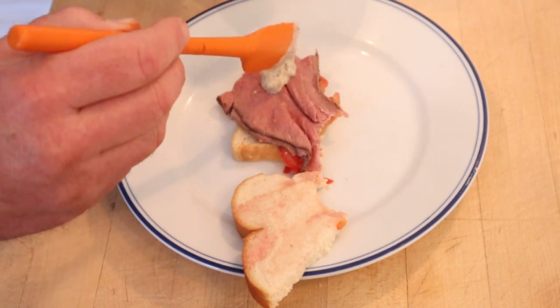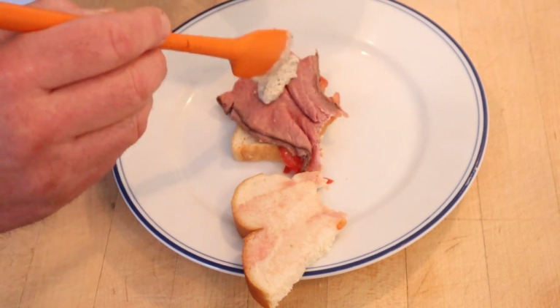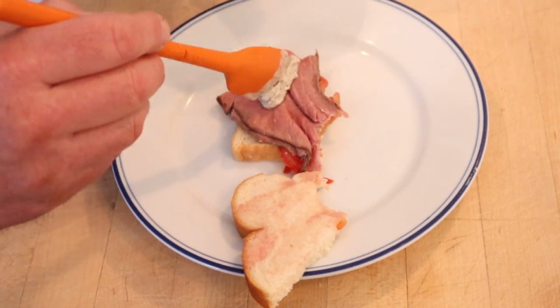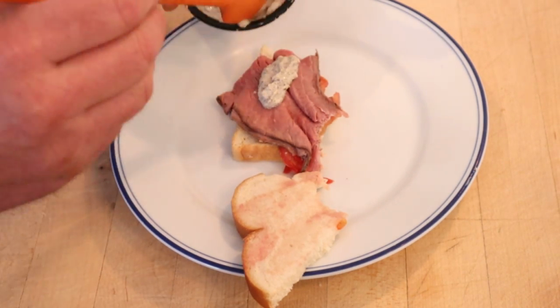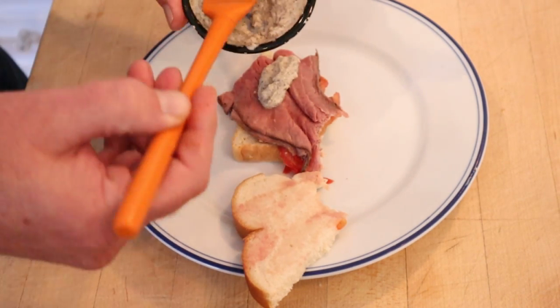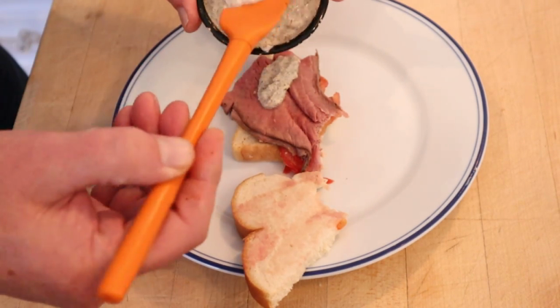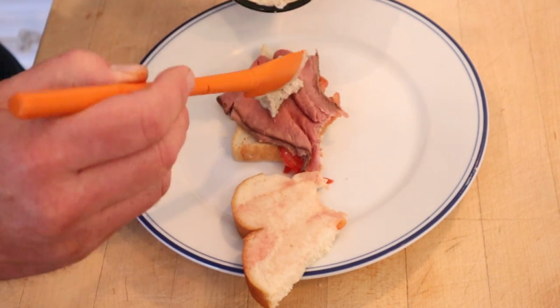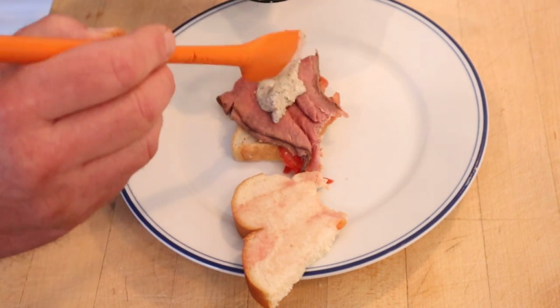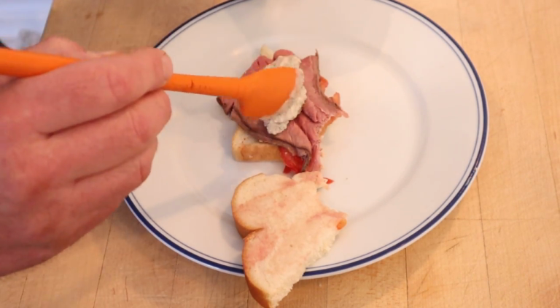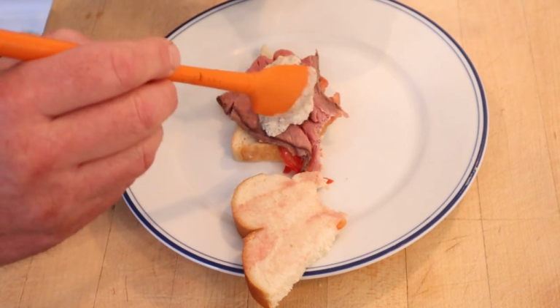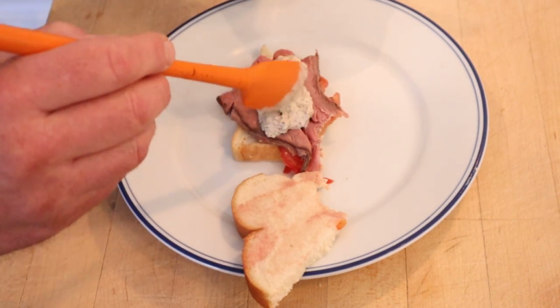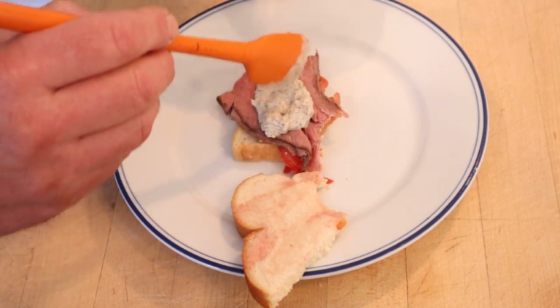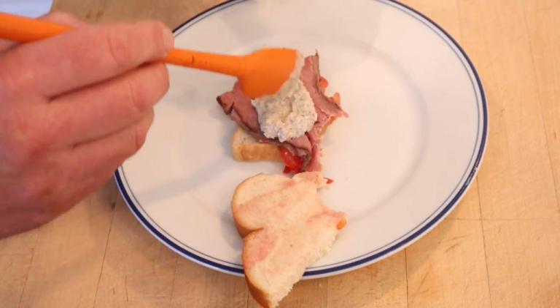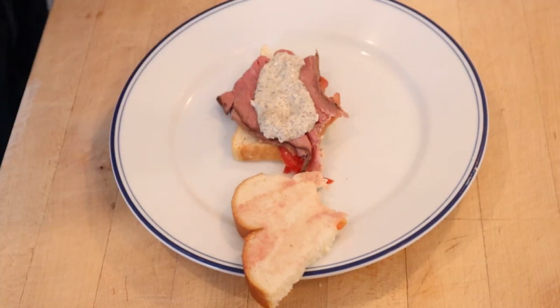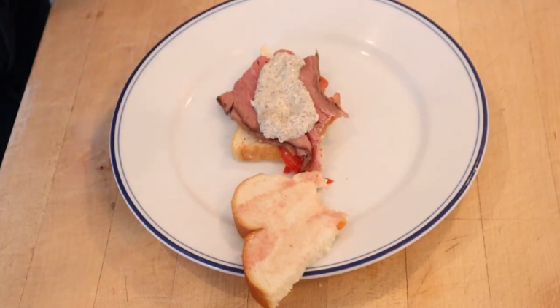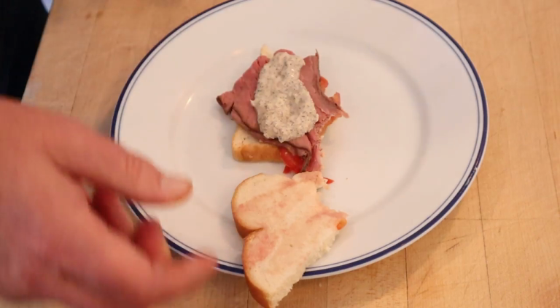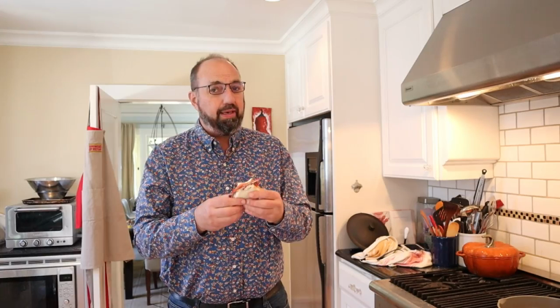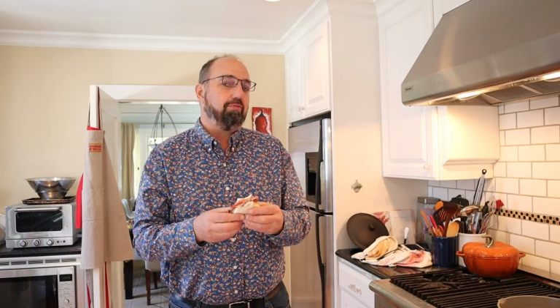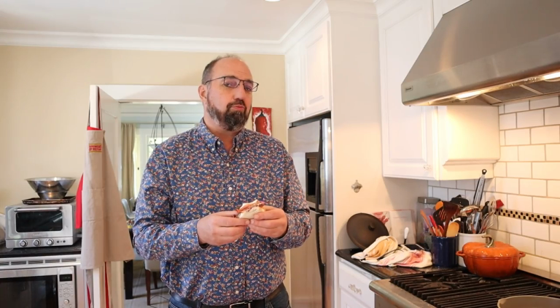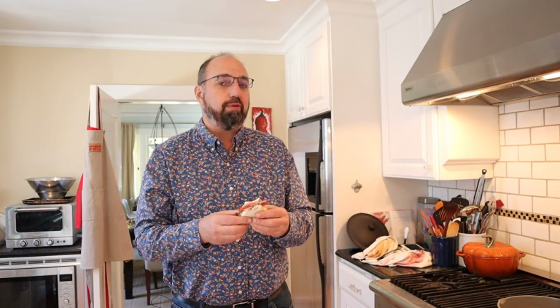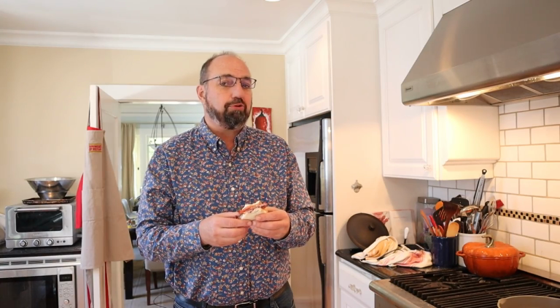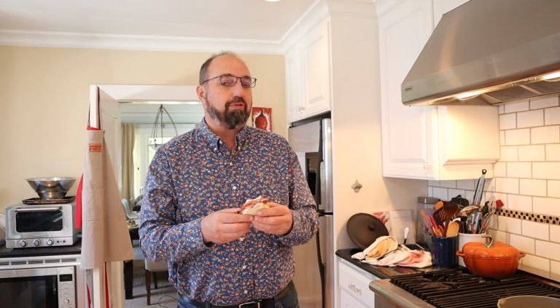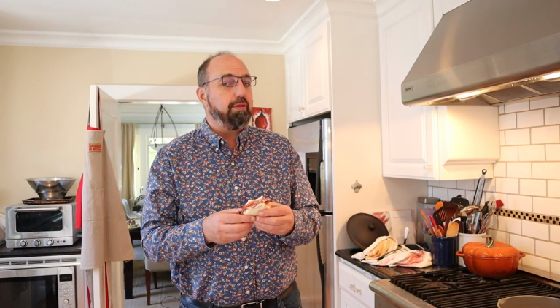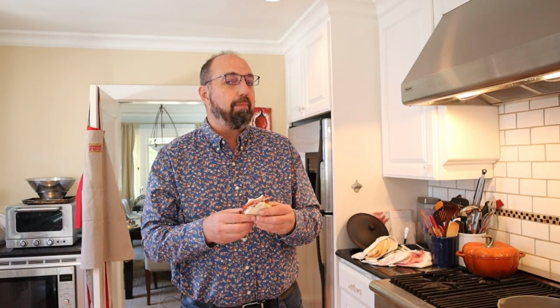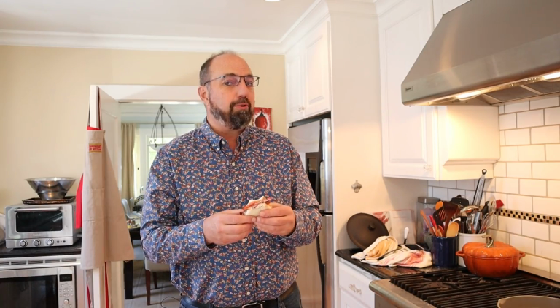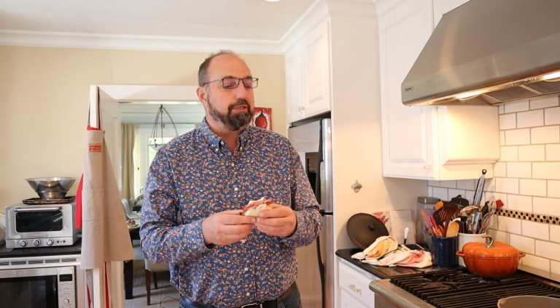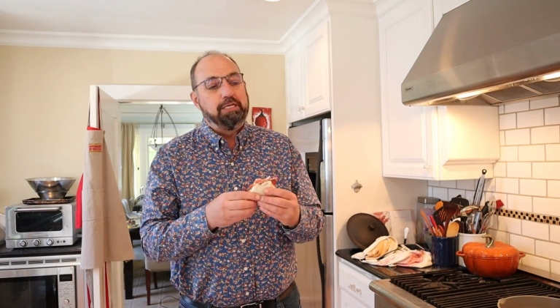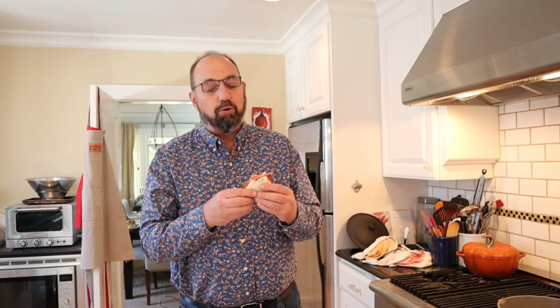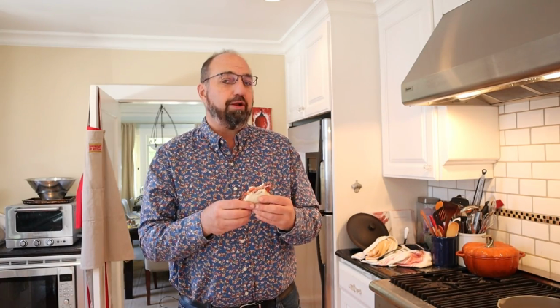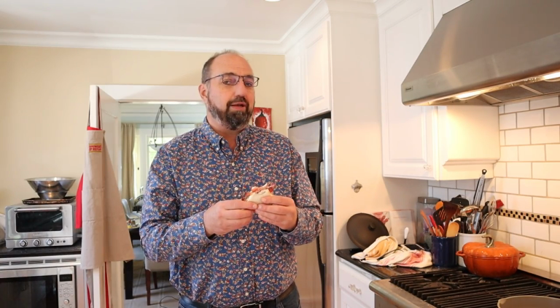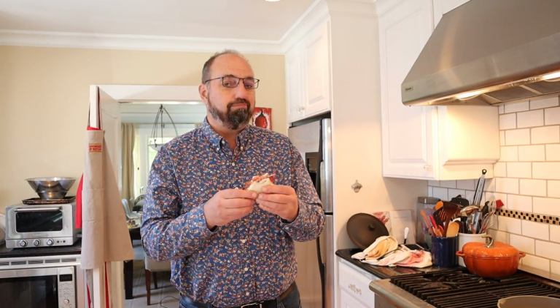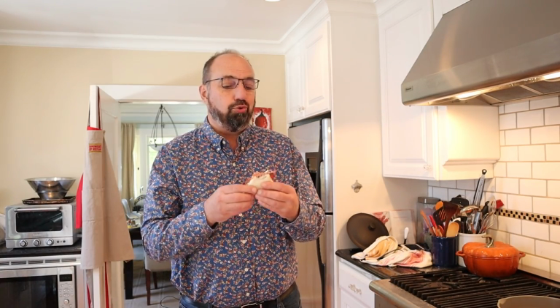Yes that's right. I read the recipe and I thought, you know what, that's what this plus up is gonna be. Don't at me bro. Okay let's give this roast beef sandwich plussed up with the black peppercorn horseradish mayonnaise a go.